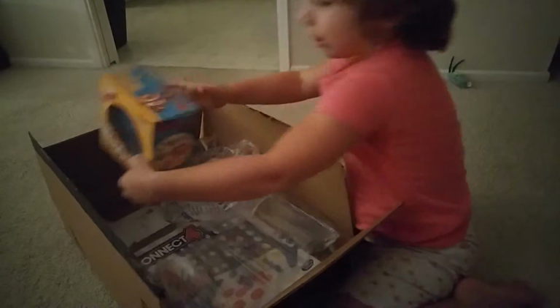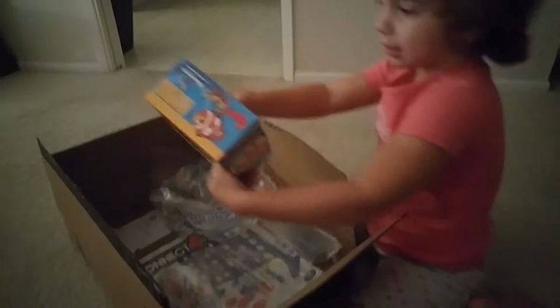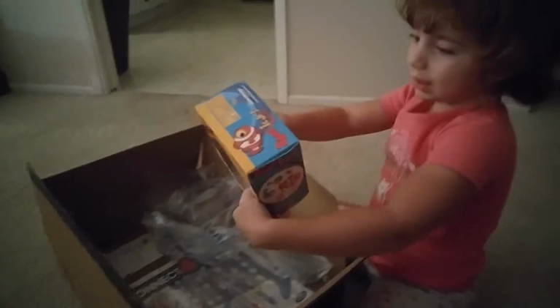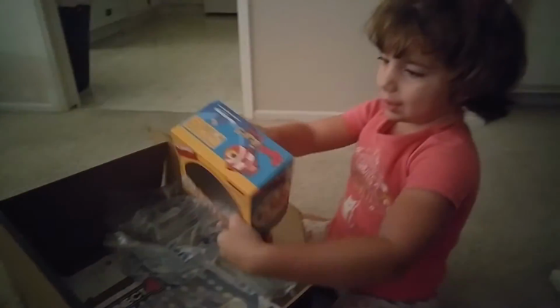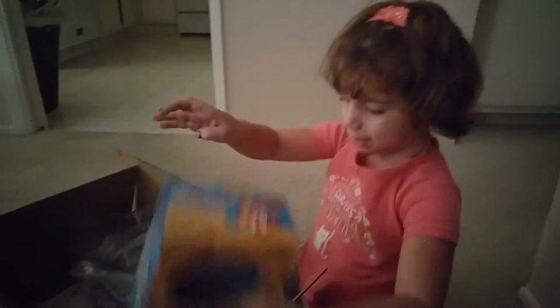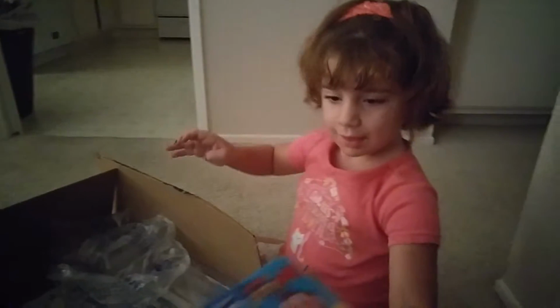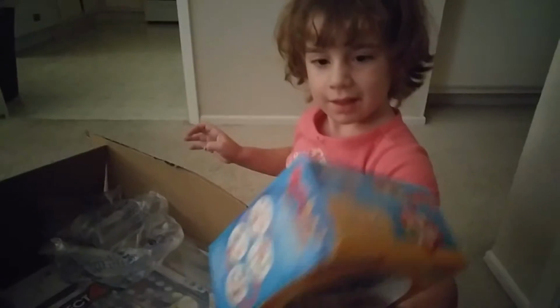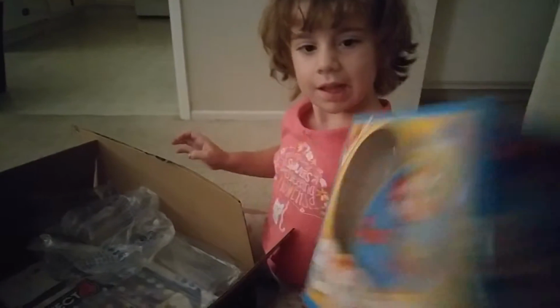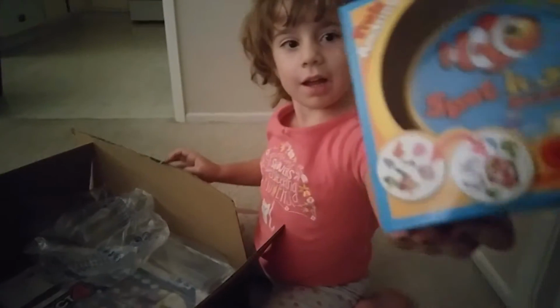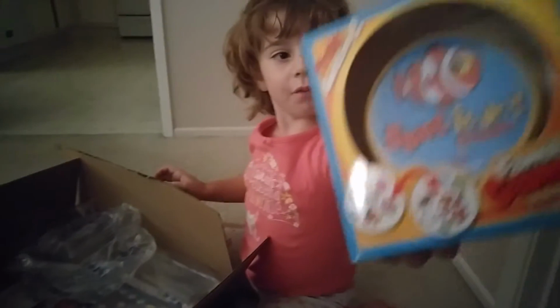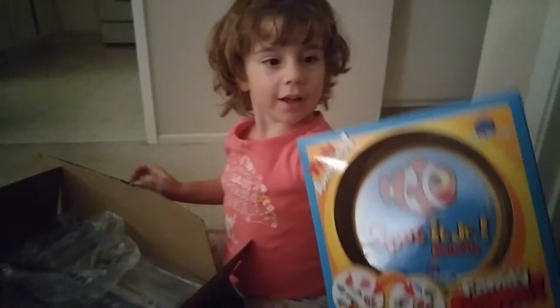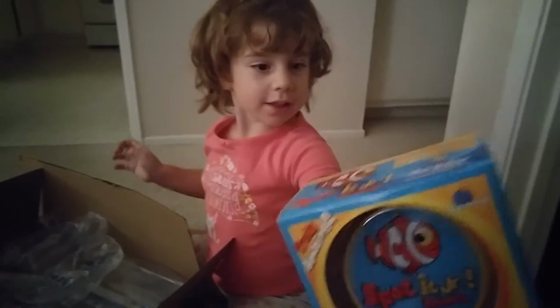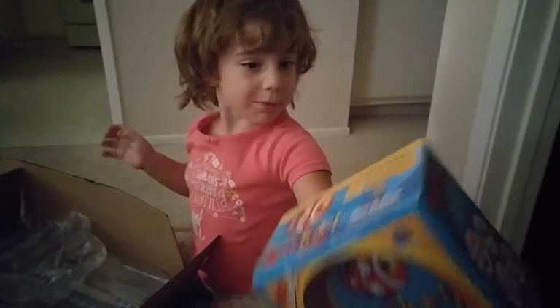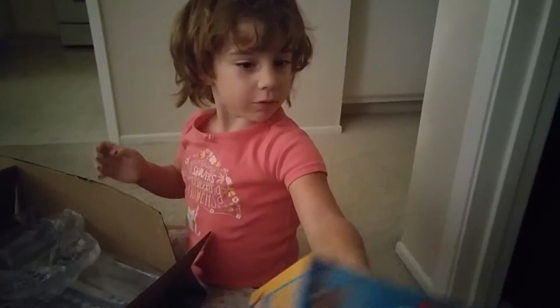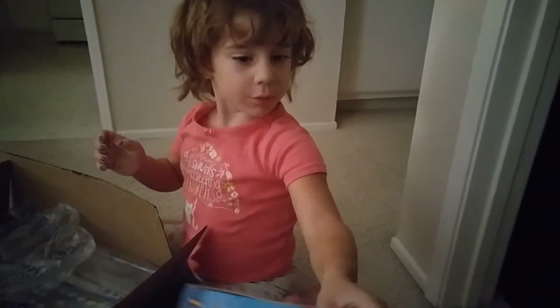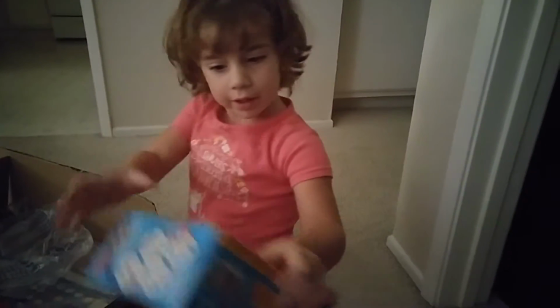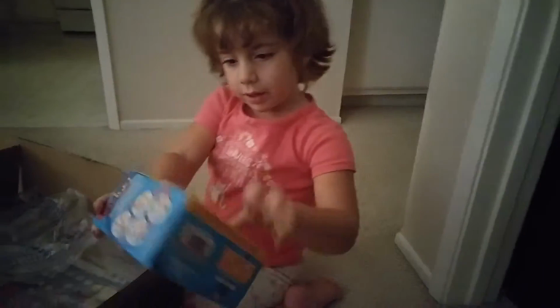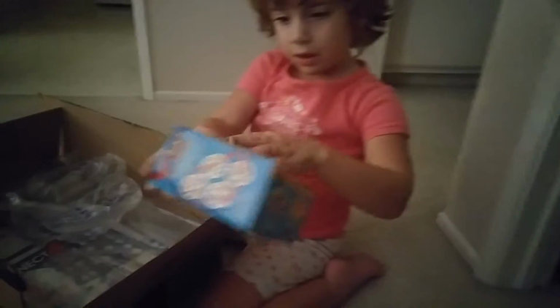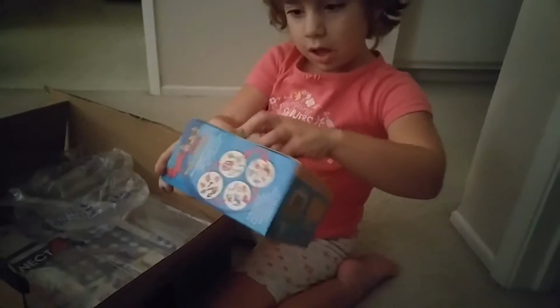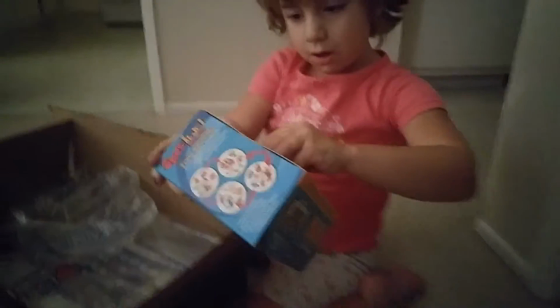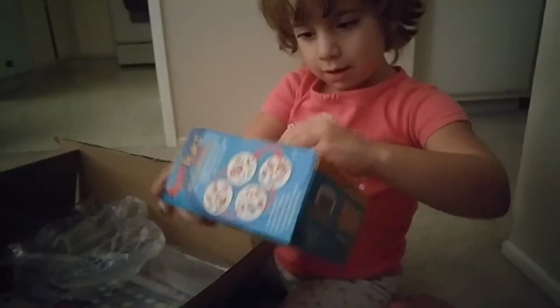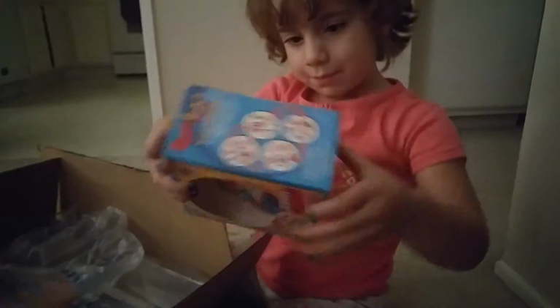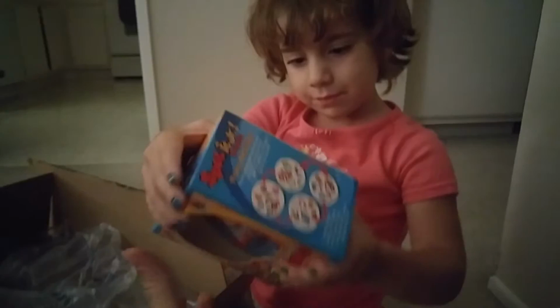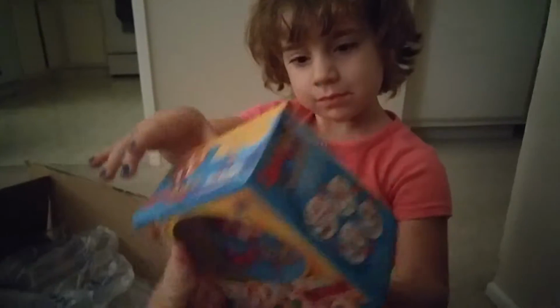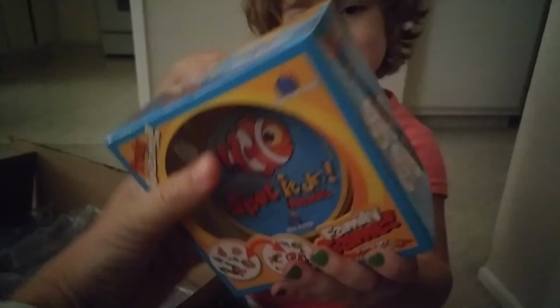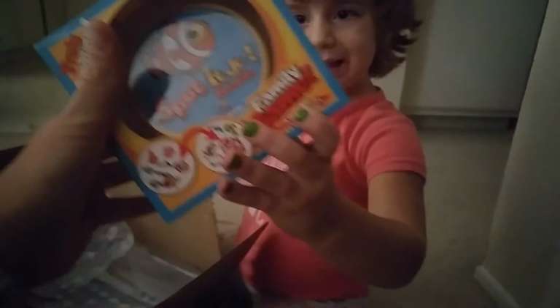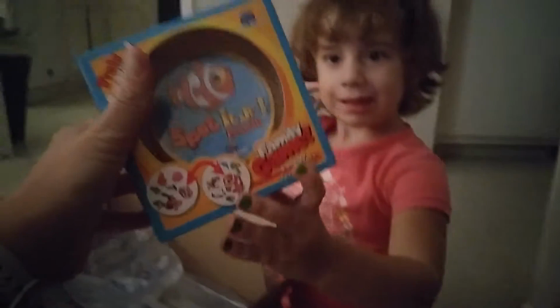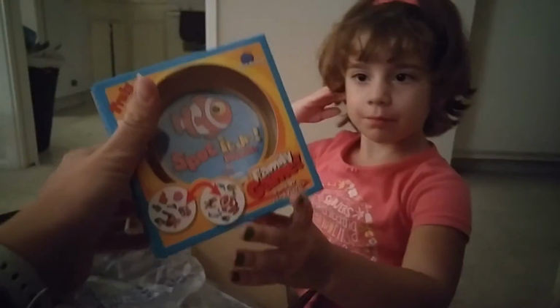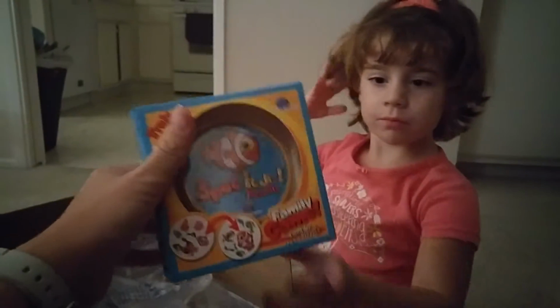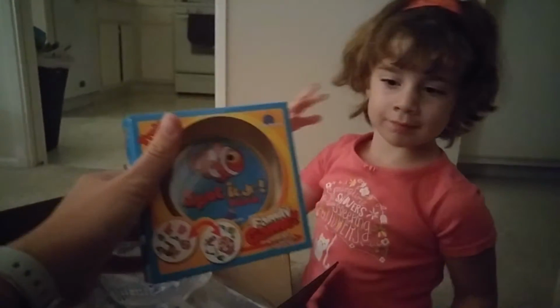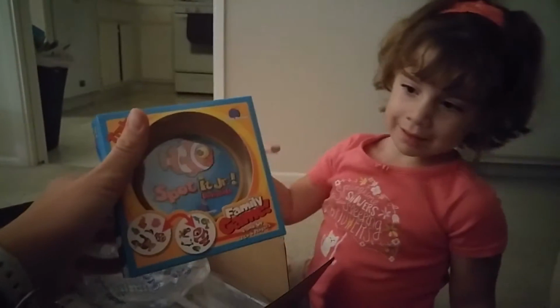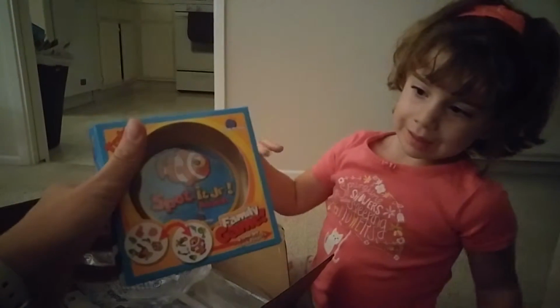Look at this! What is it? A Finding Nemo toy! Oh, that's so cool. Let's see what it's called. It's called Spotted Junior Animals.